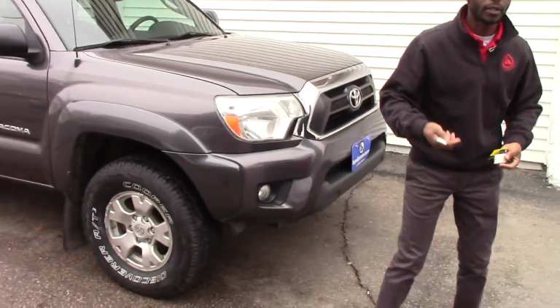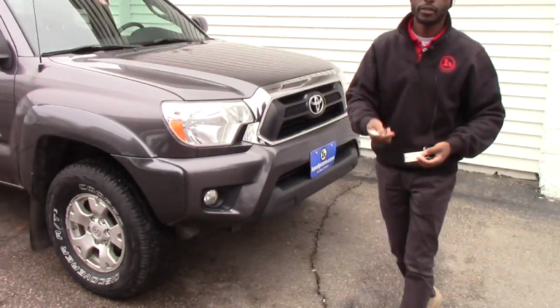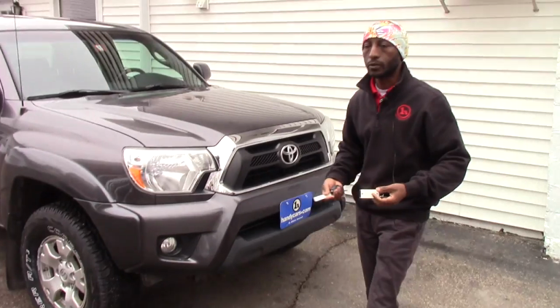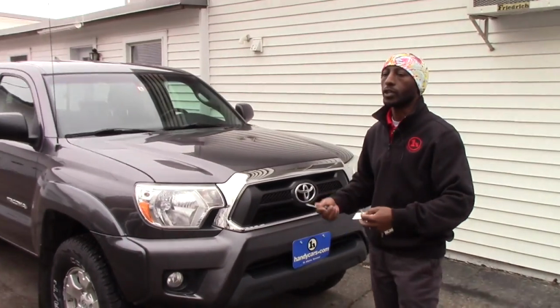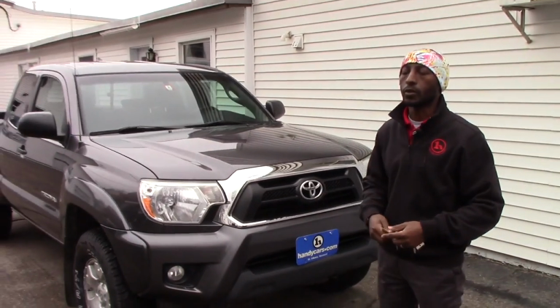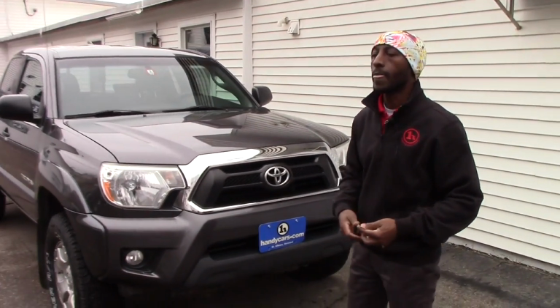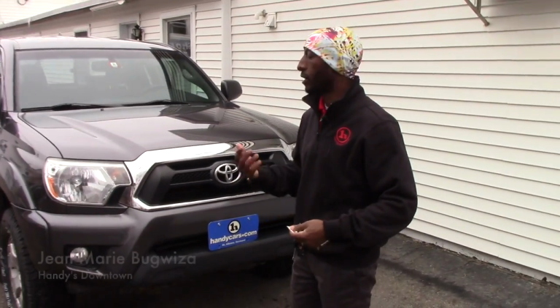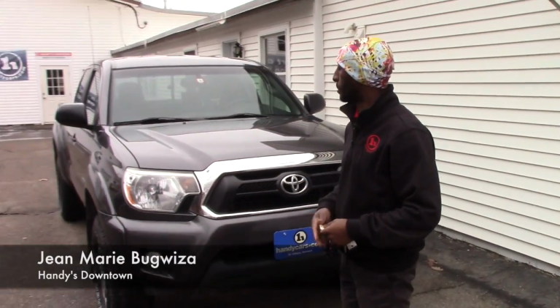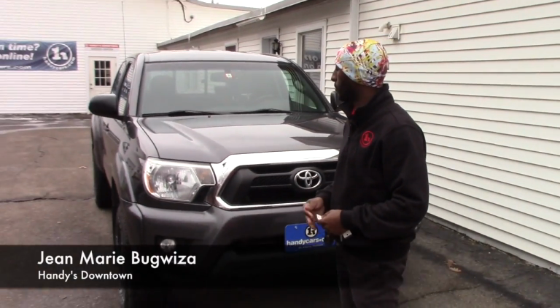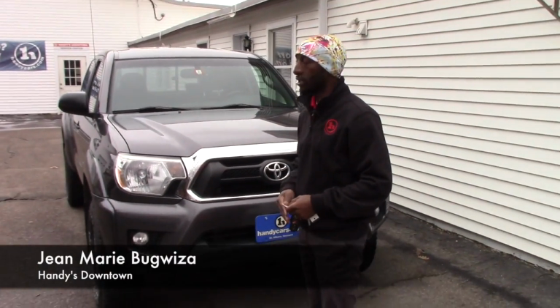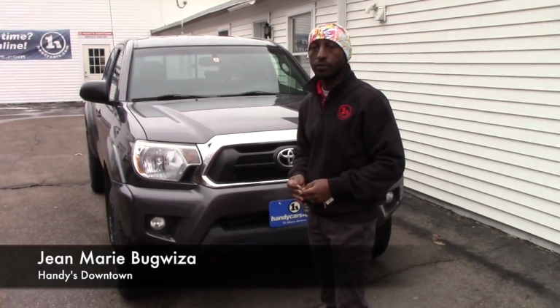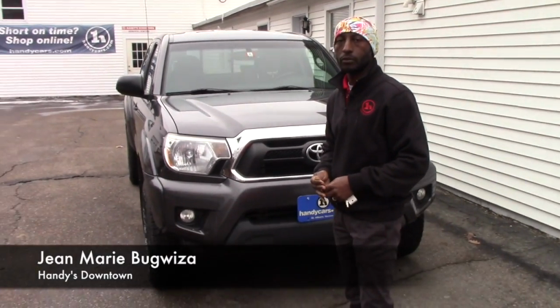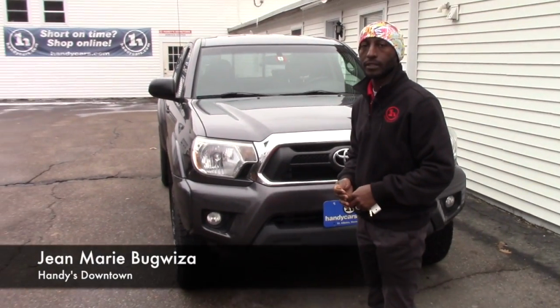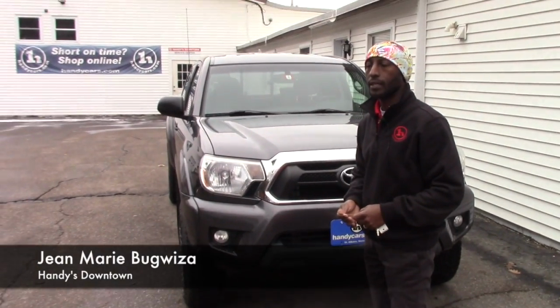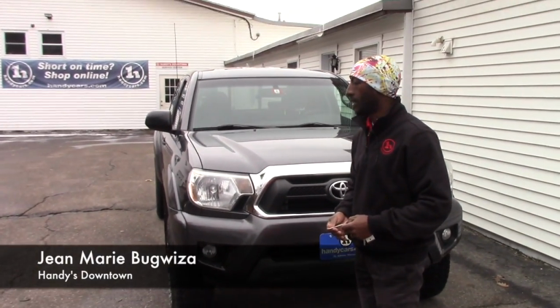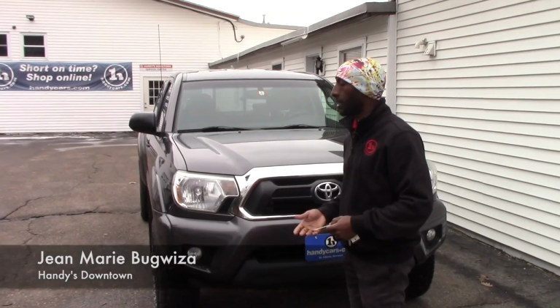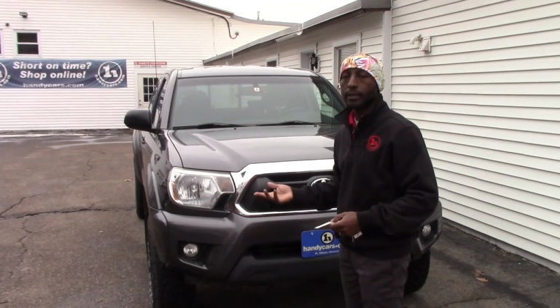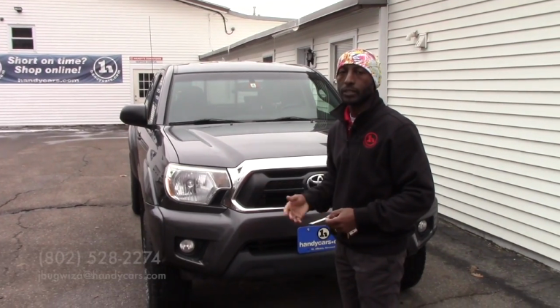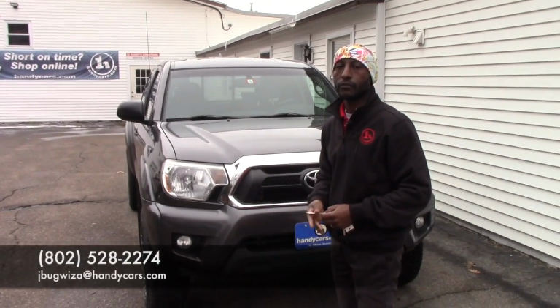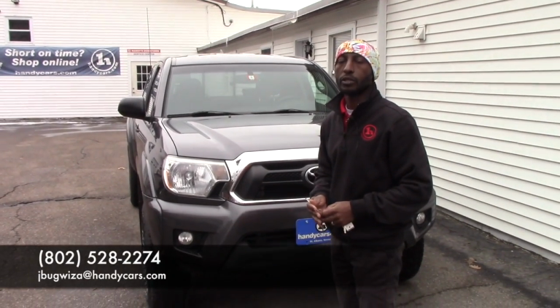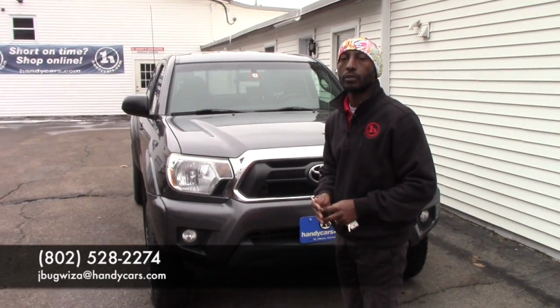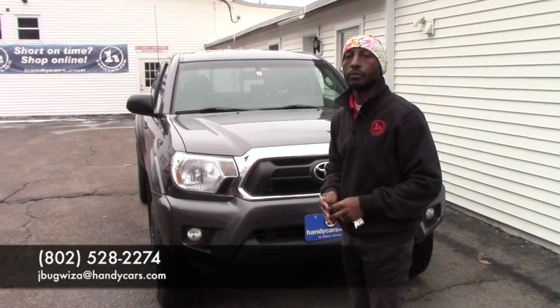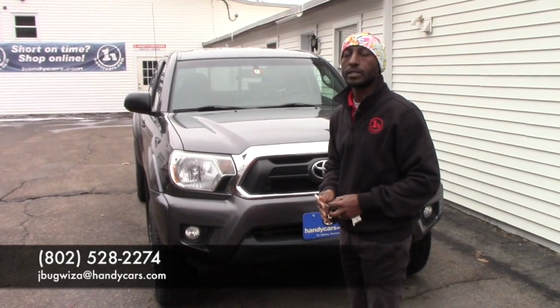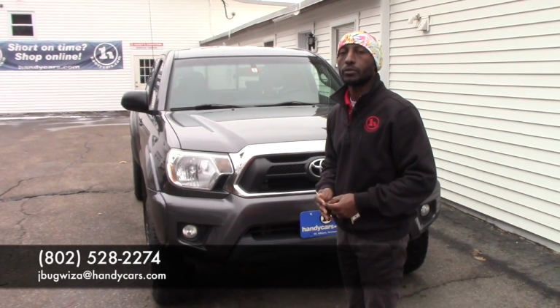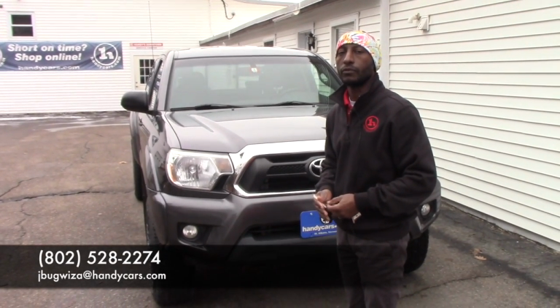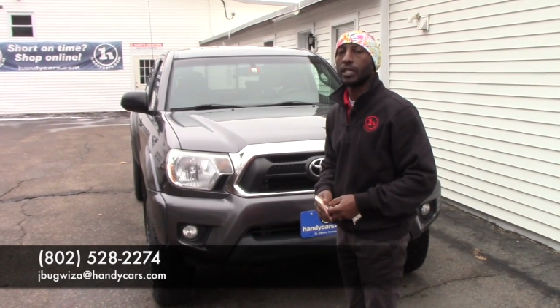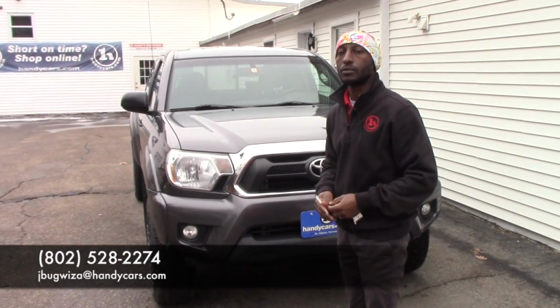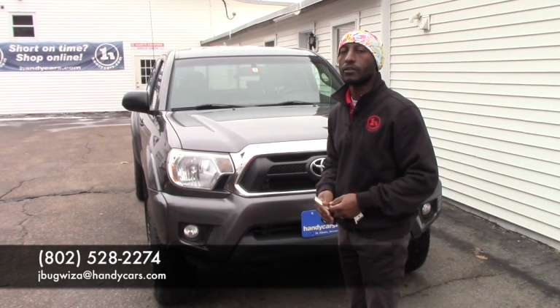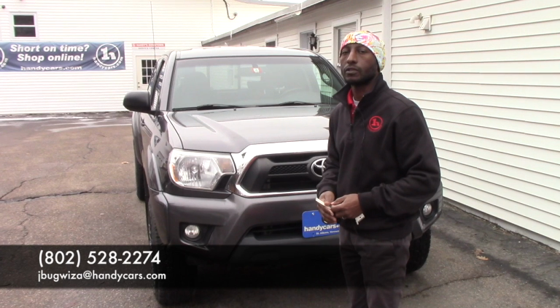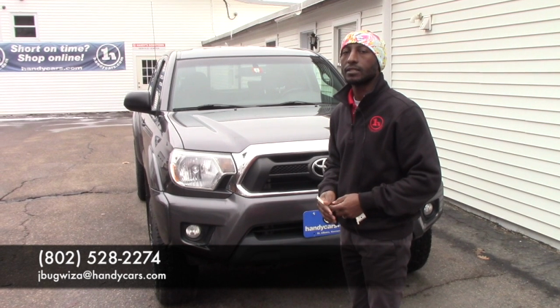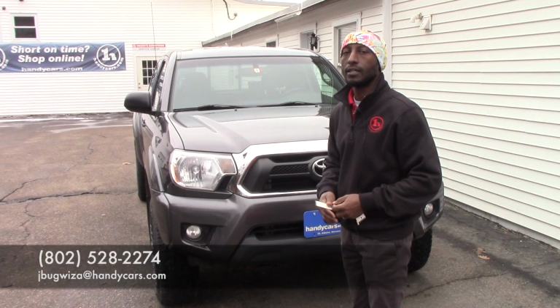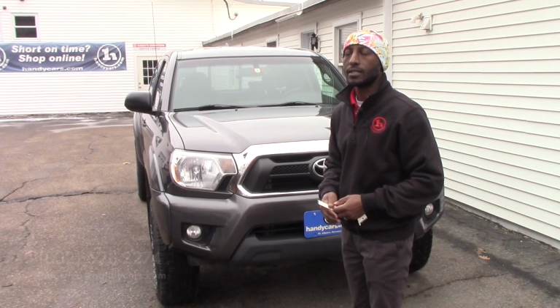I'm going to send you this vehicle information. If you have time to come in for a test drive, that would be great. If you have any questions, feel free to give me a call. My phone number is 802-528-2274. Thanks, have a nice day.